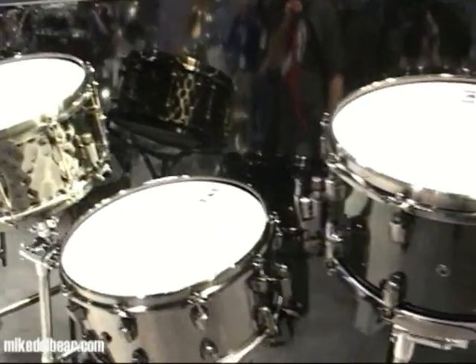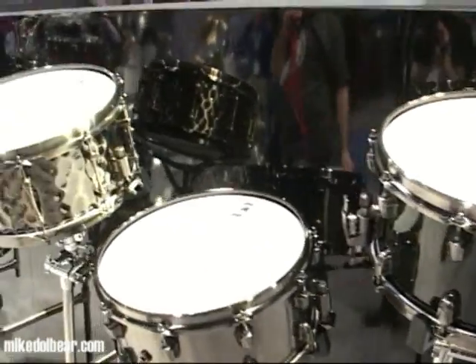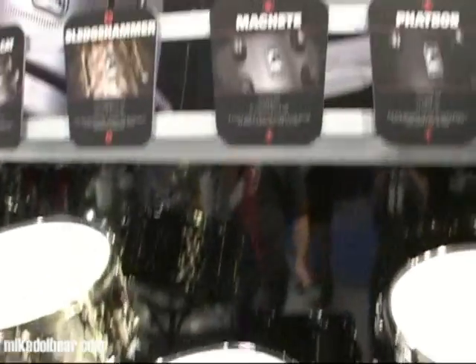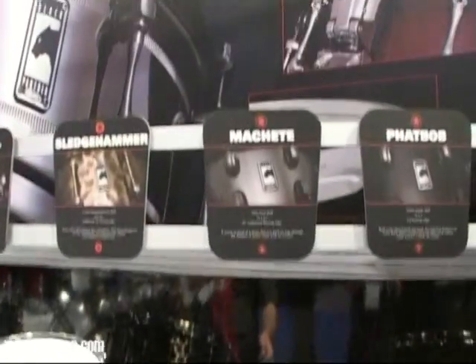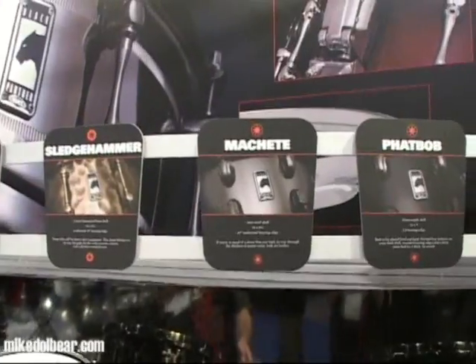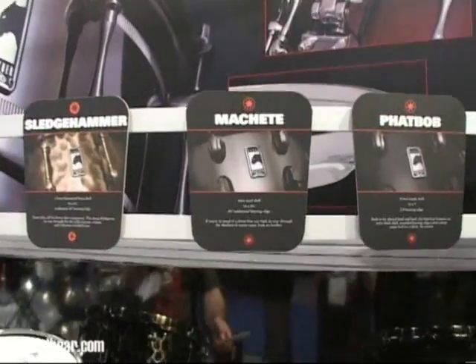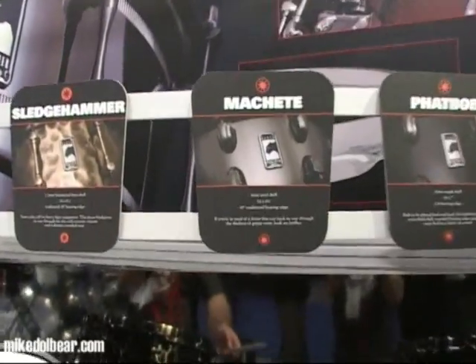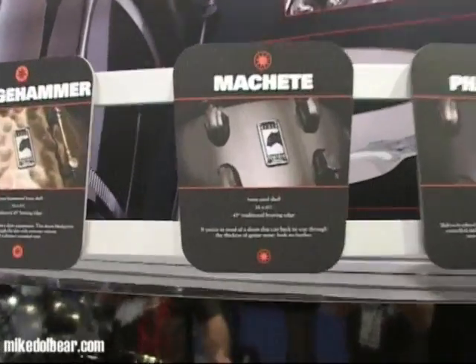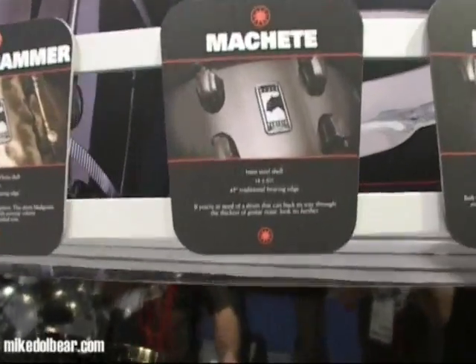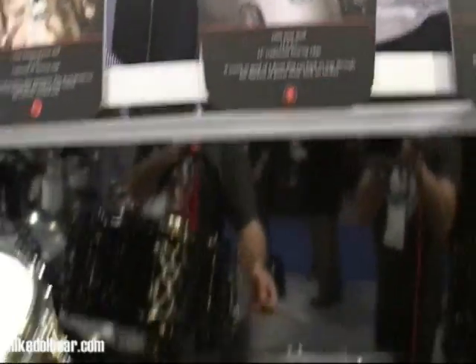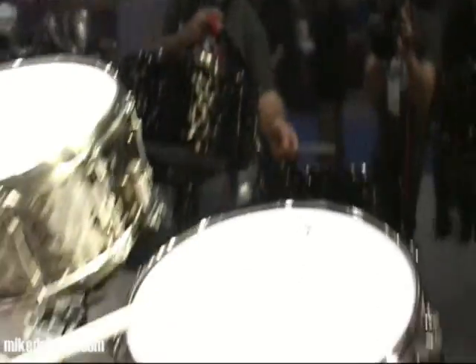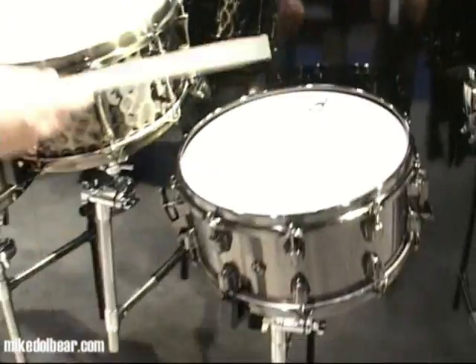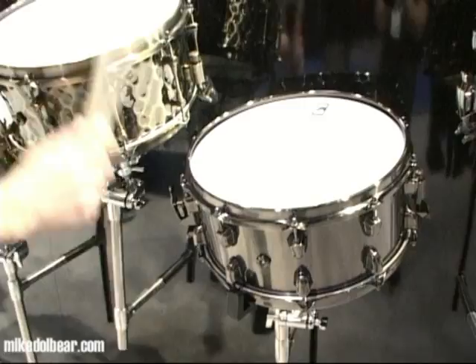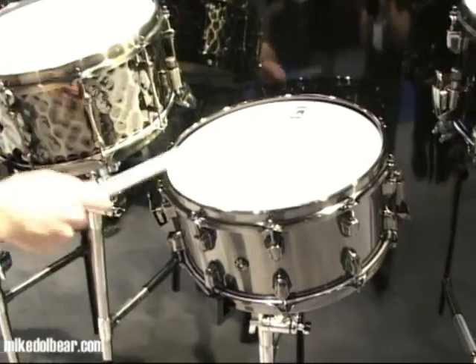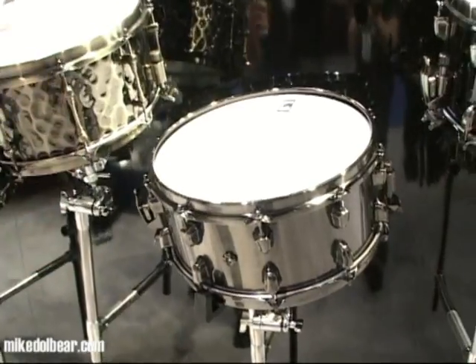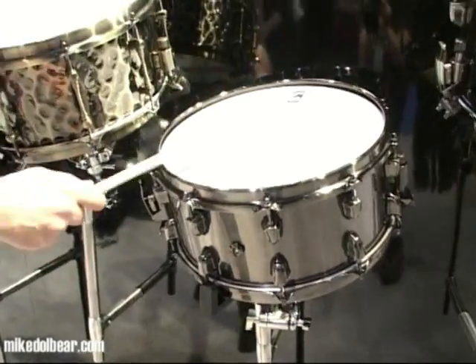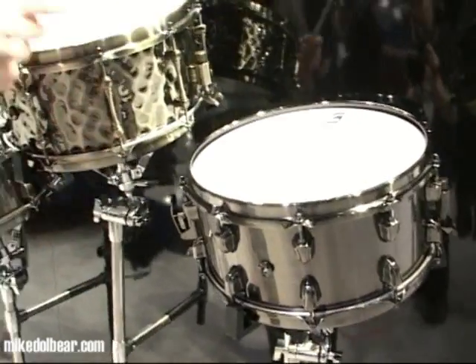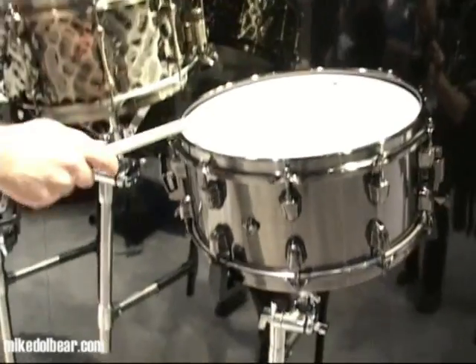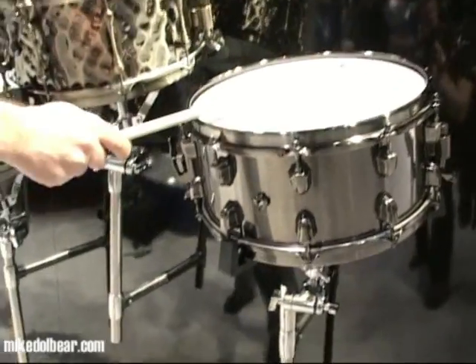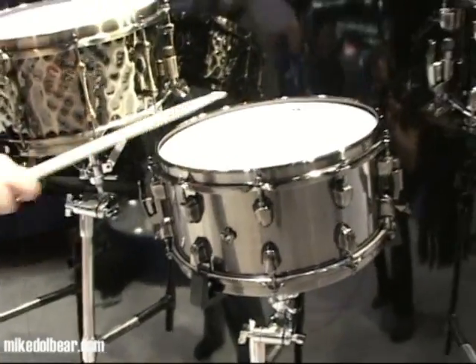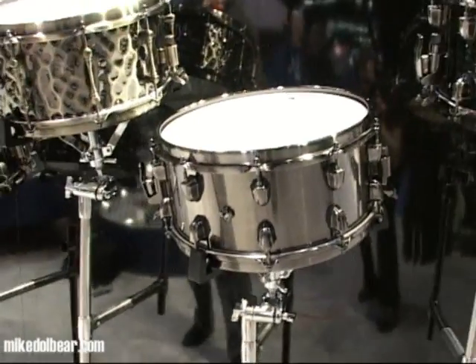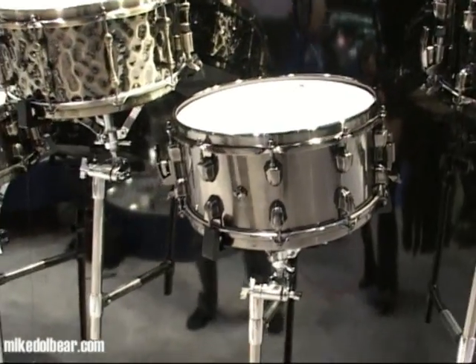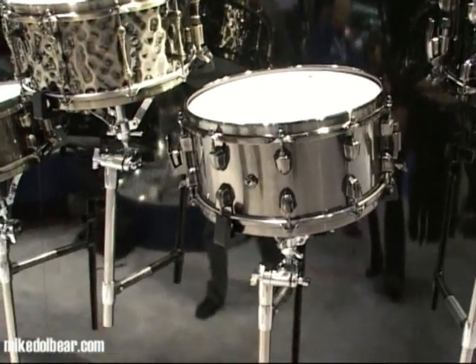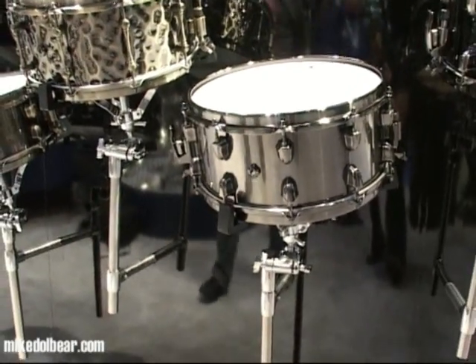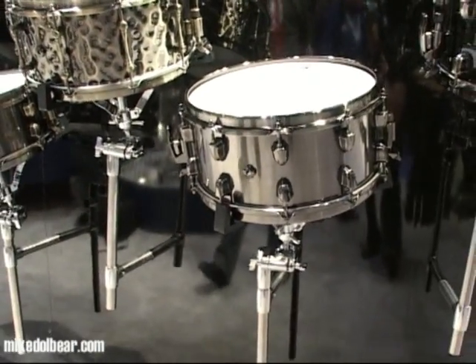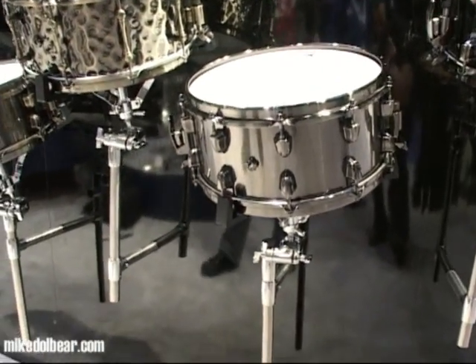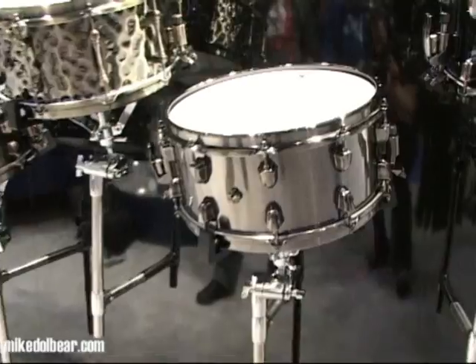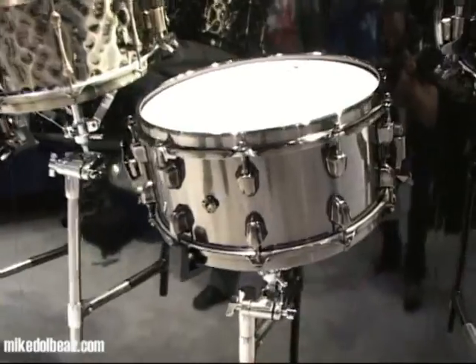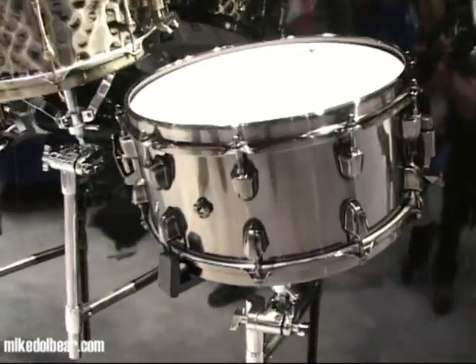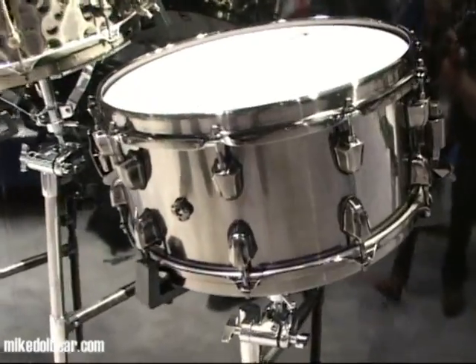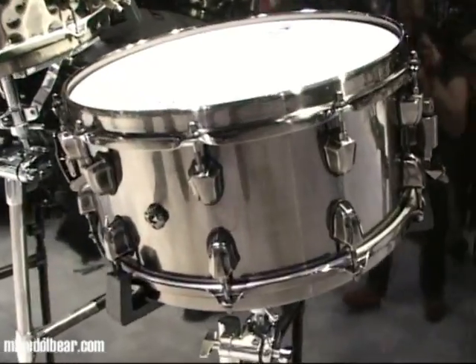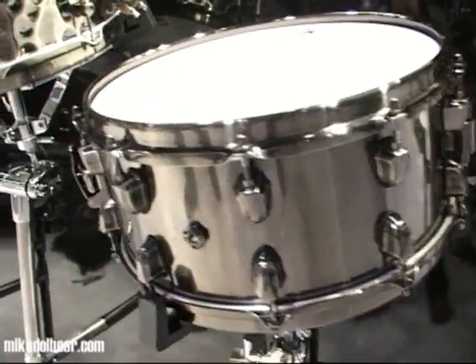Then we have the Machete, which is a 1mm steel shell, 14 by 6 and a half.